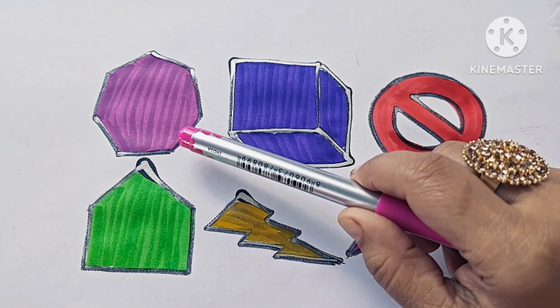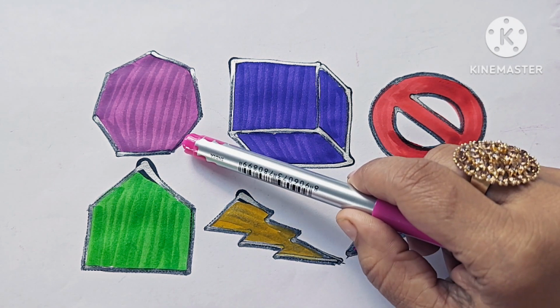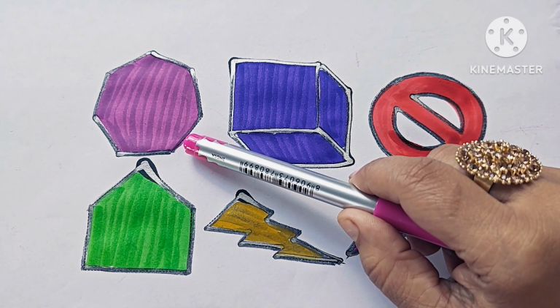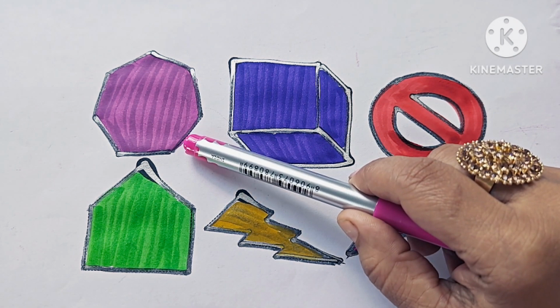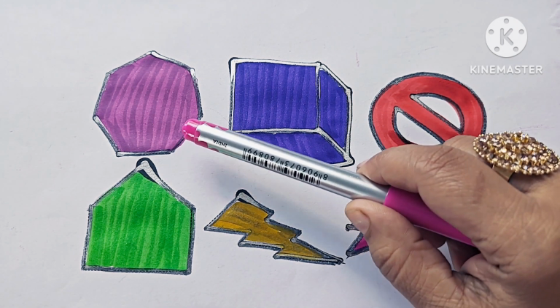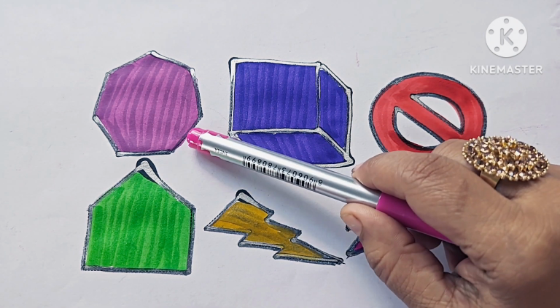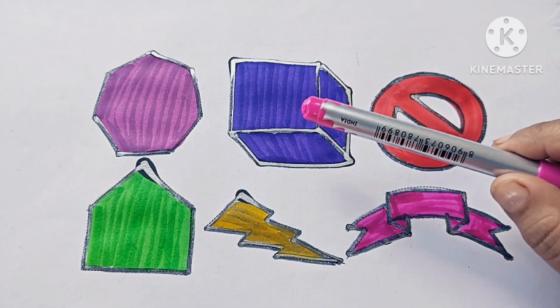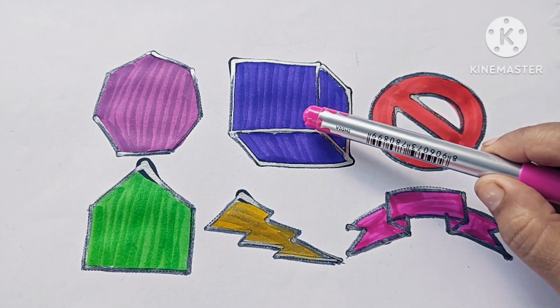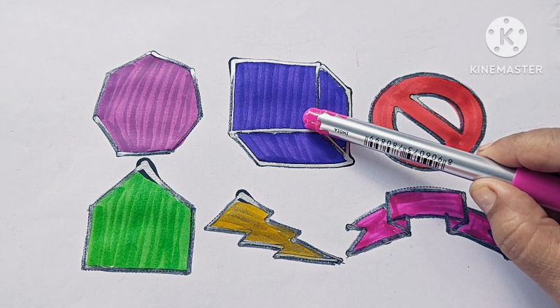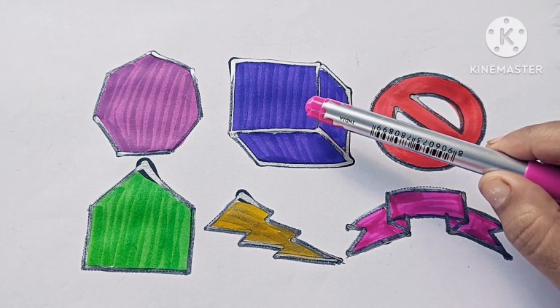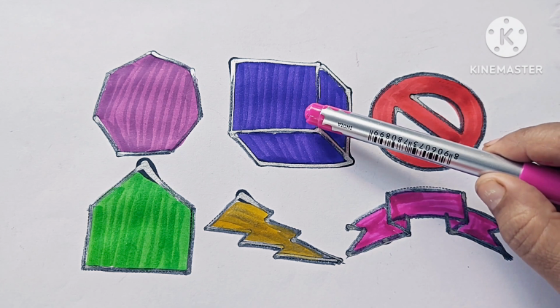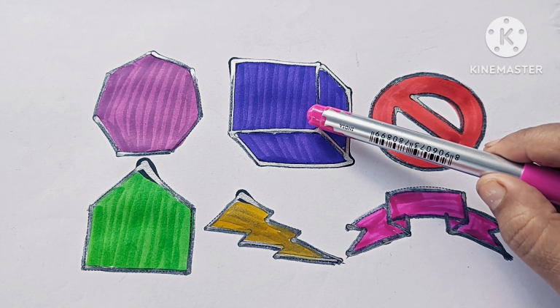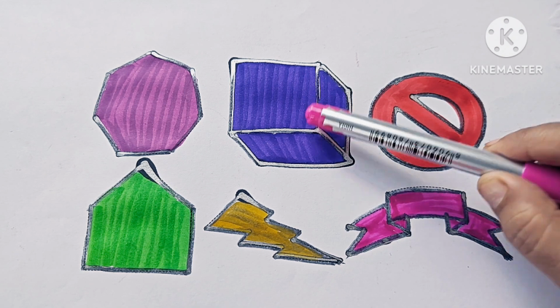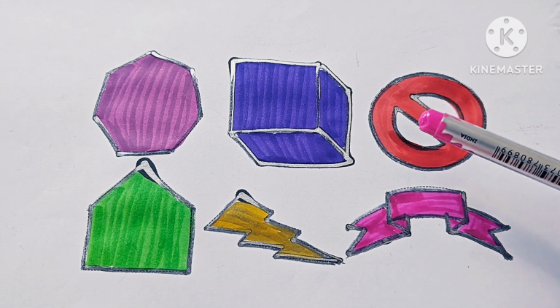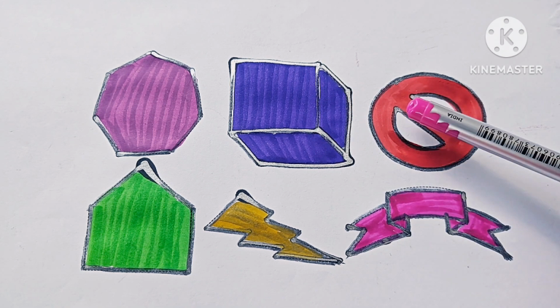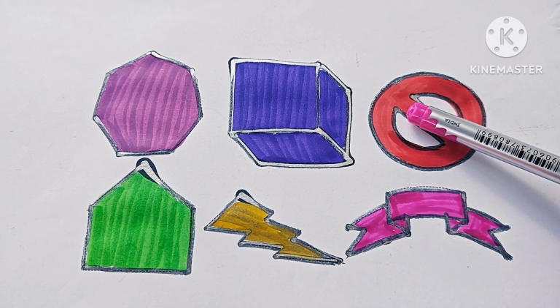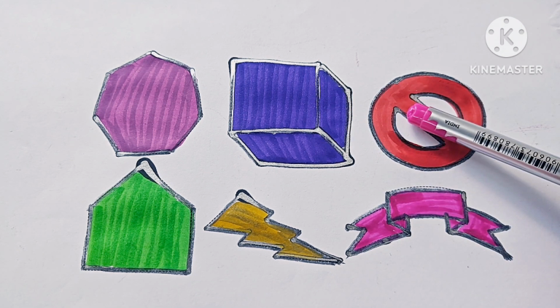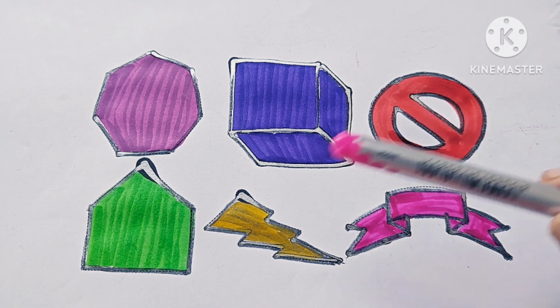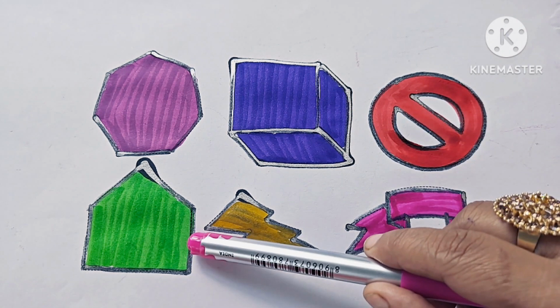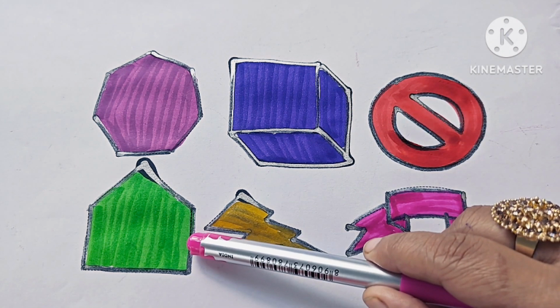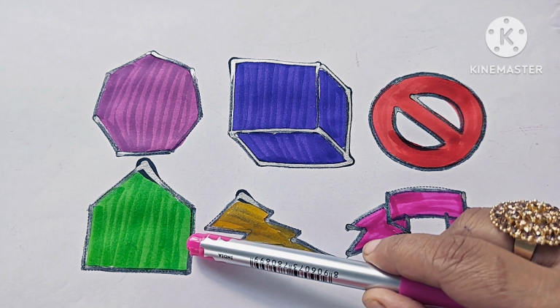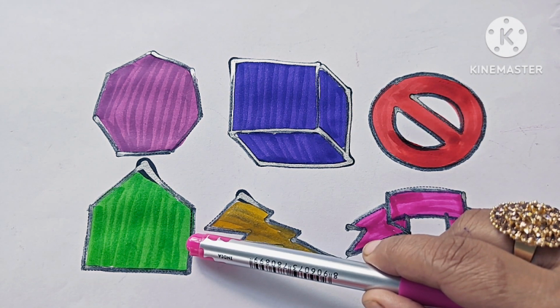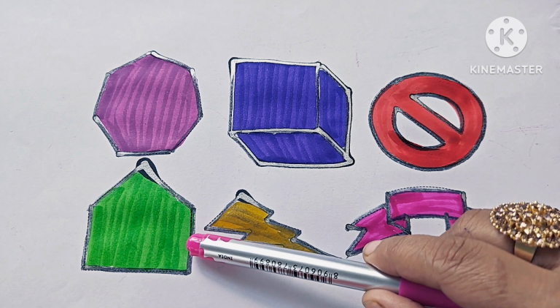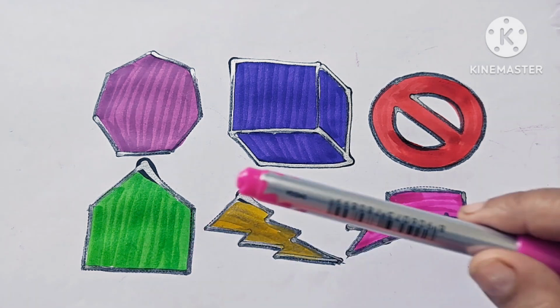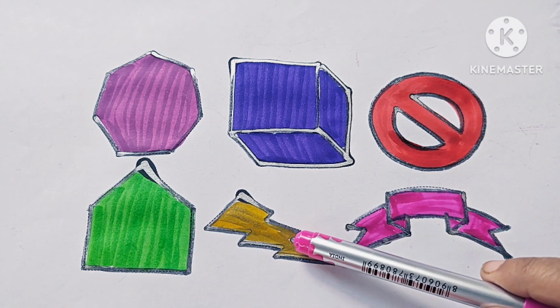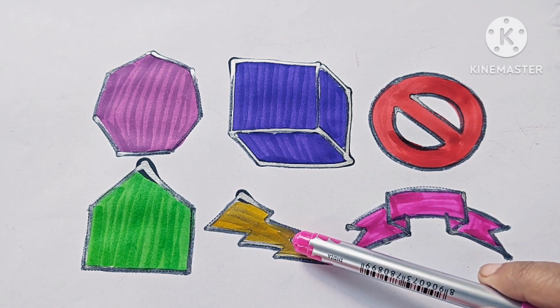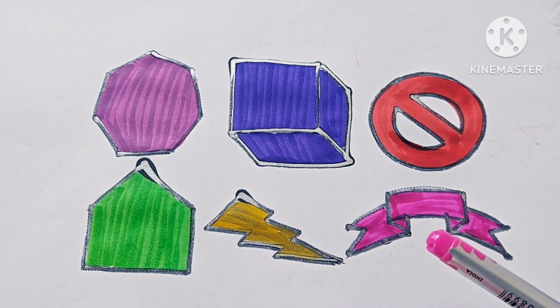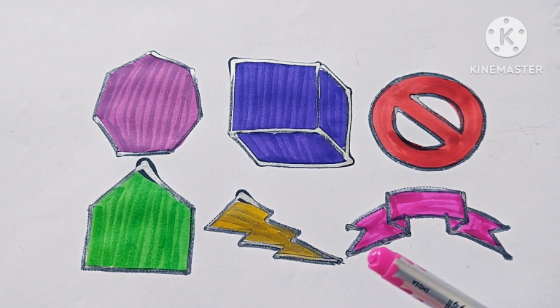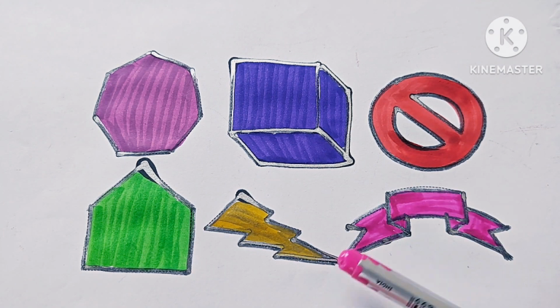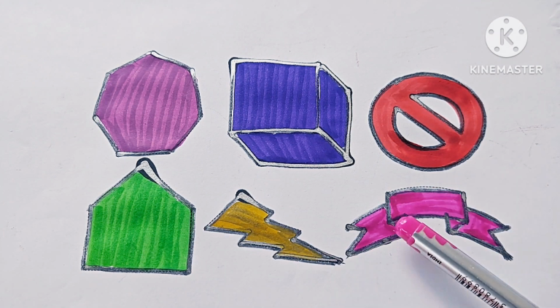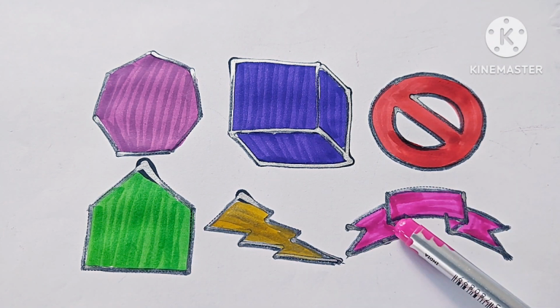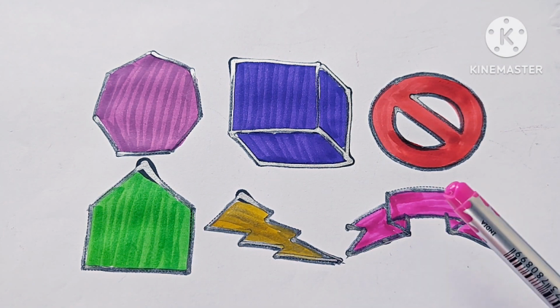Heptagon has 7 sides, 2D shape. Cube: 6 faces, 3D shape. Not allowed symbol. Pentagon: 5 sides. Thunderbolt: symbol. Ribbon: symbol.